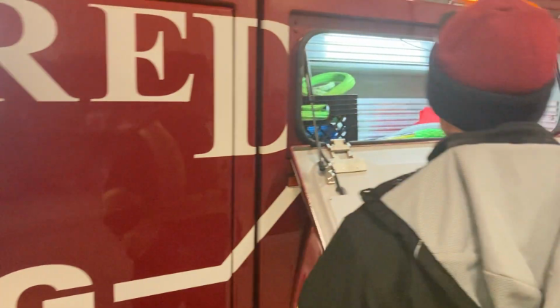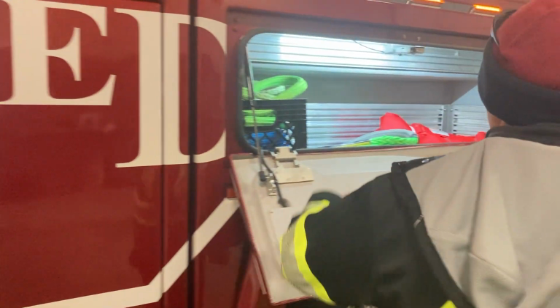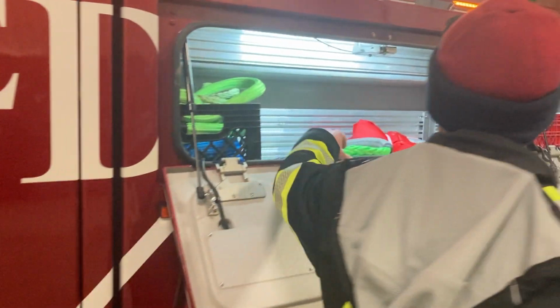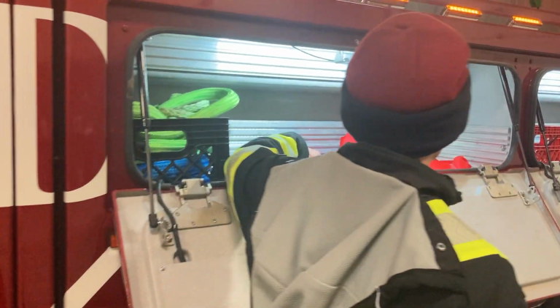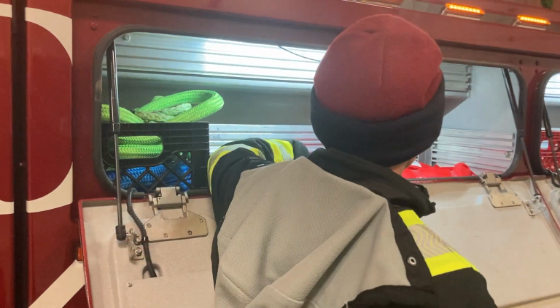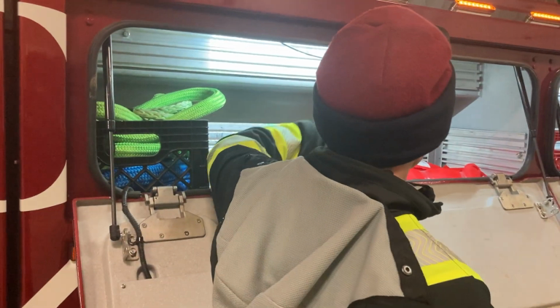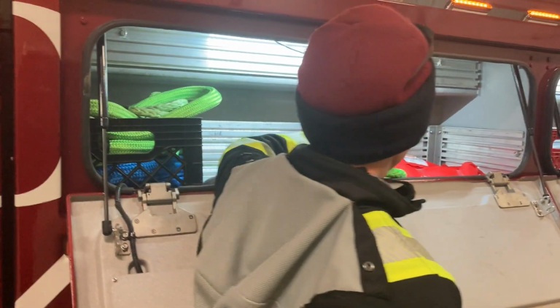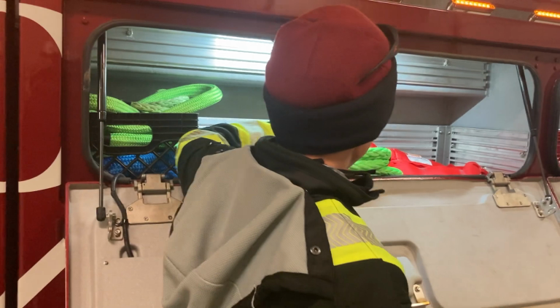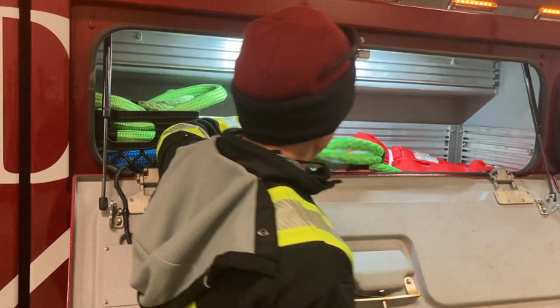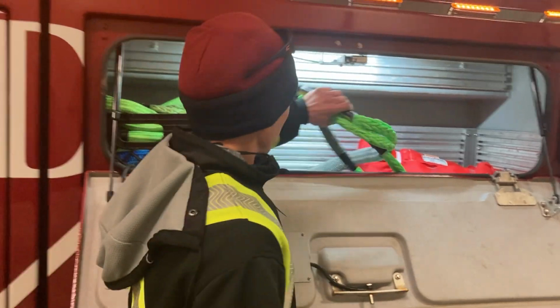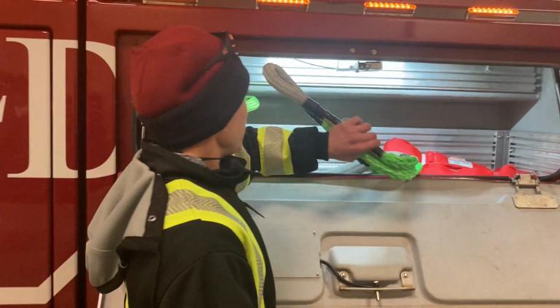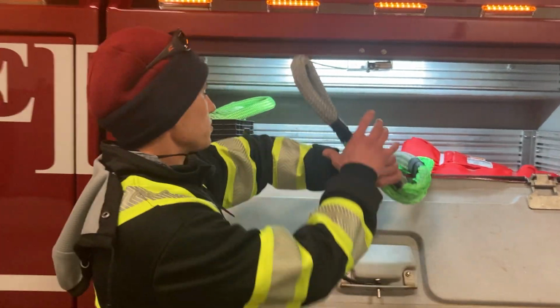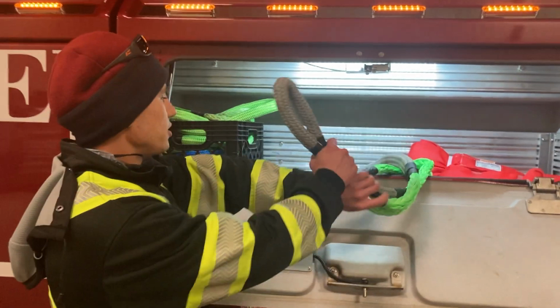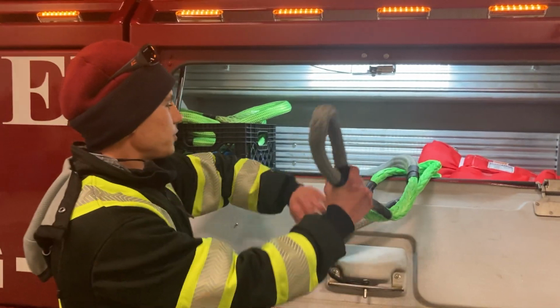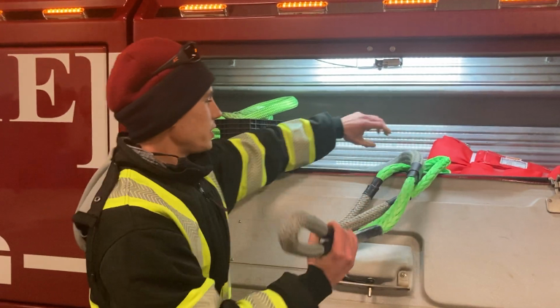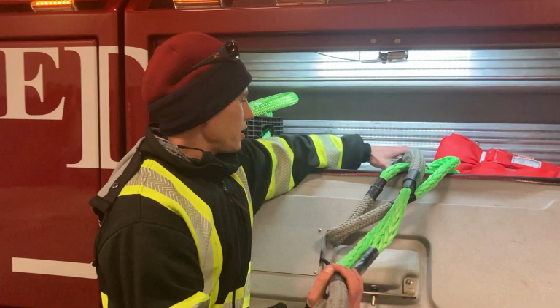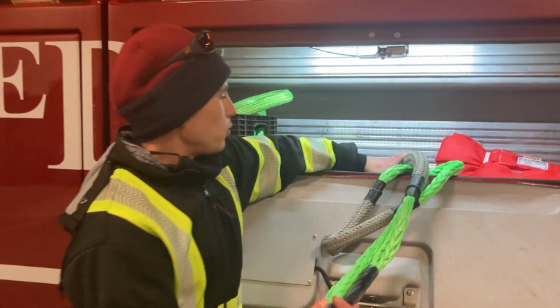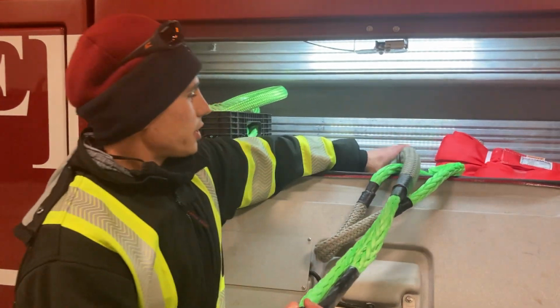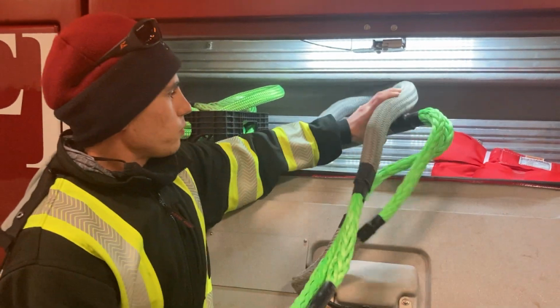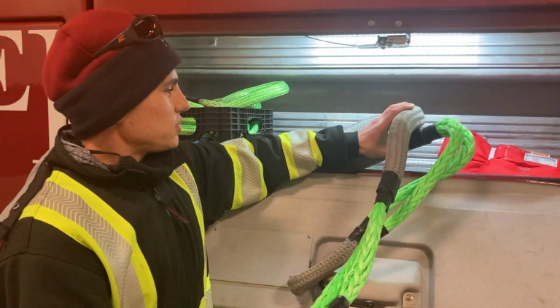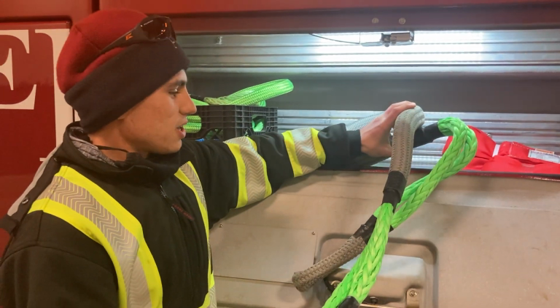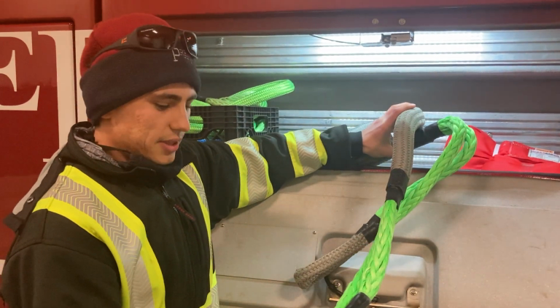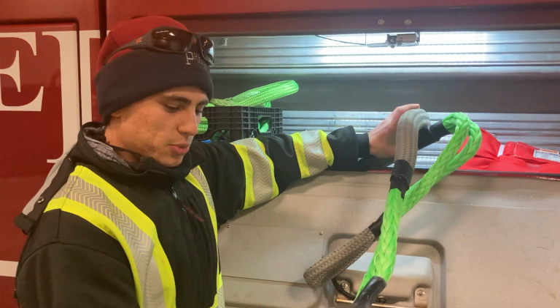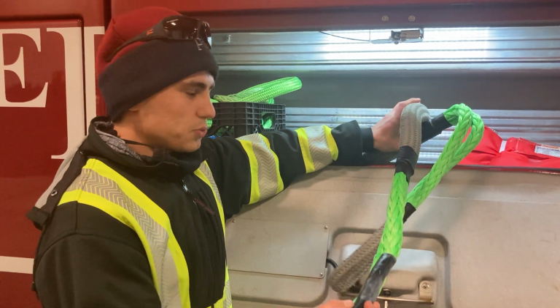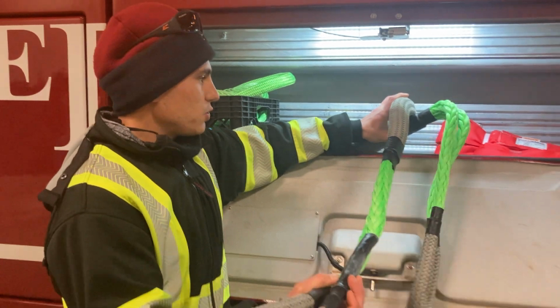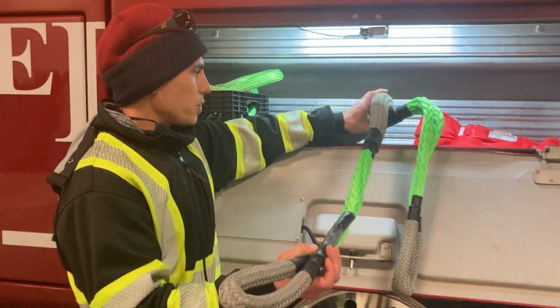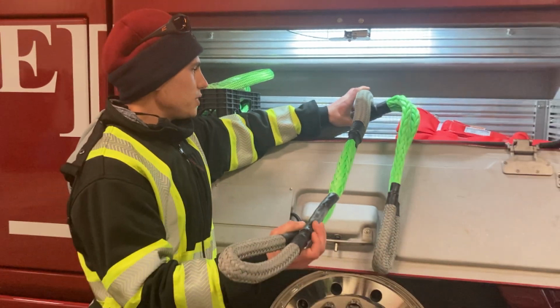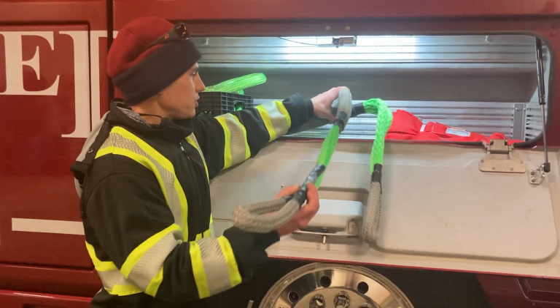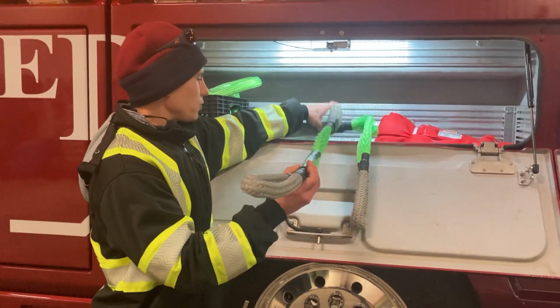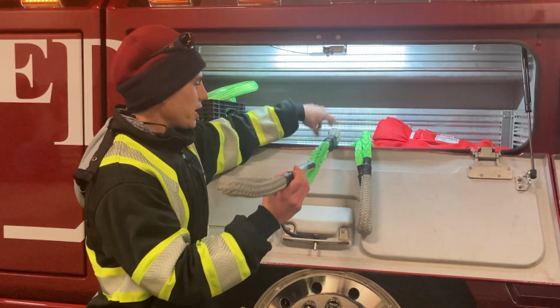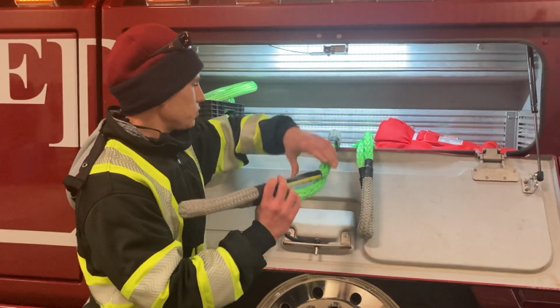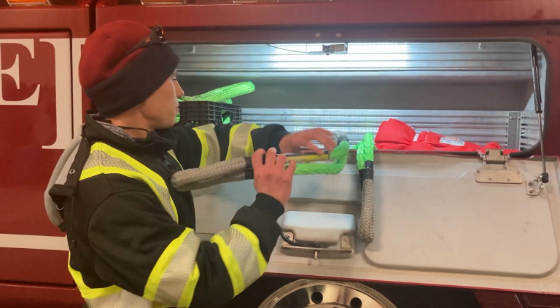Back in here we've got our synthetic slings. These are really good for doing pulls on rims and stuff like that — places where we don't want to do damage where a chain would do damage.